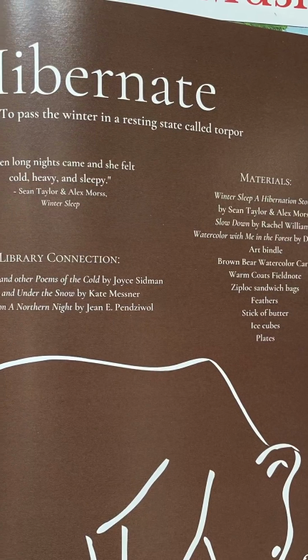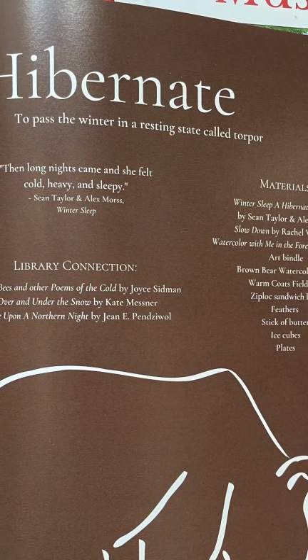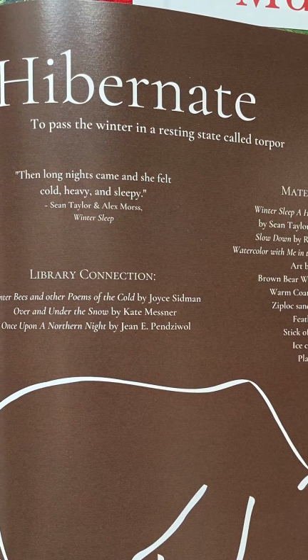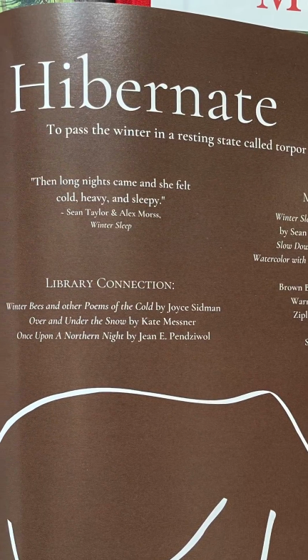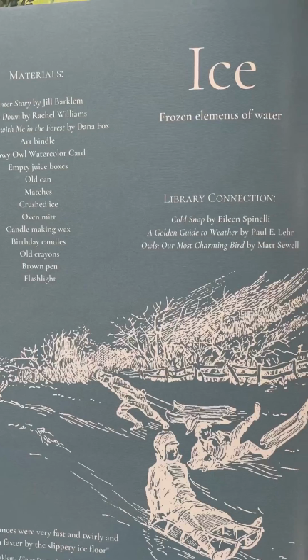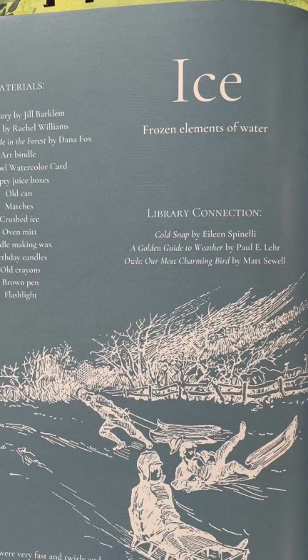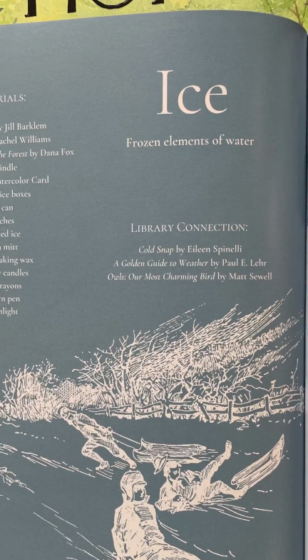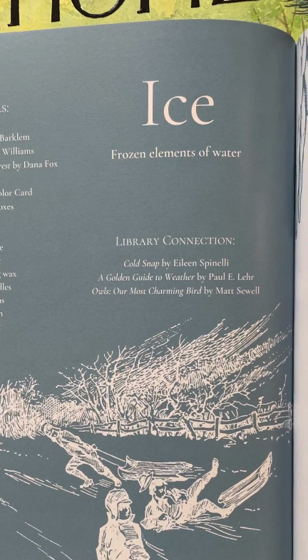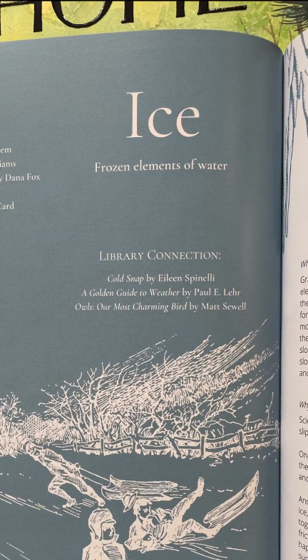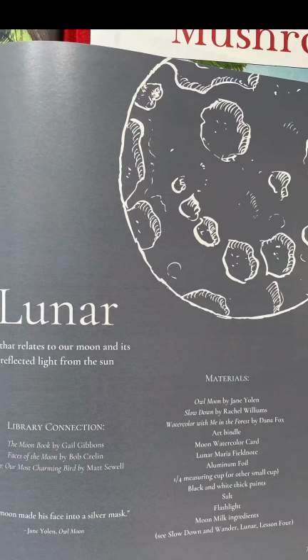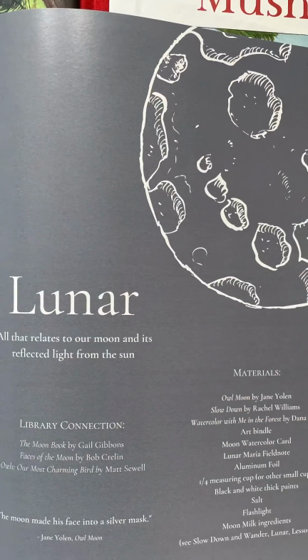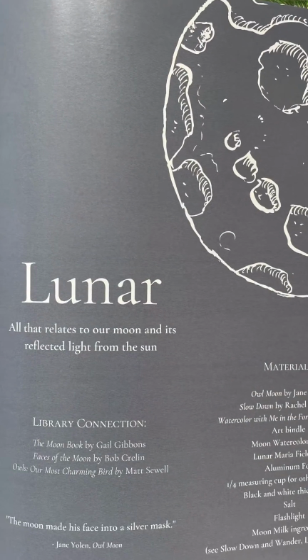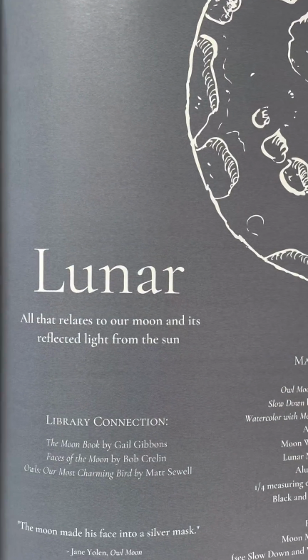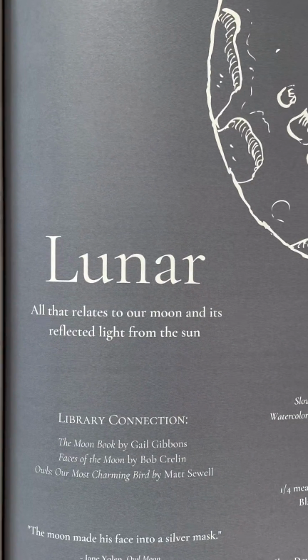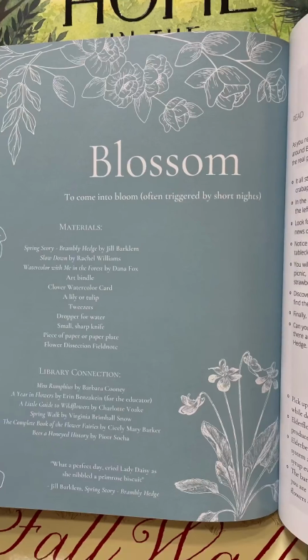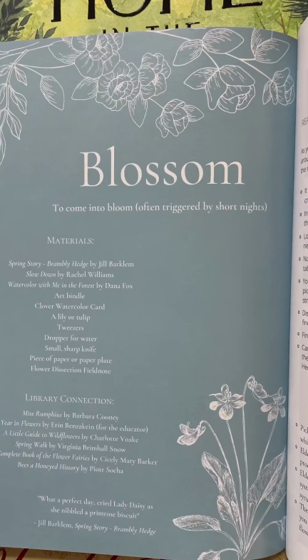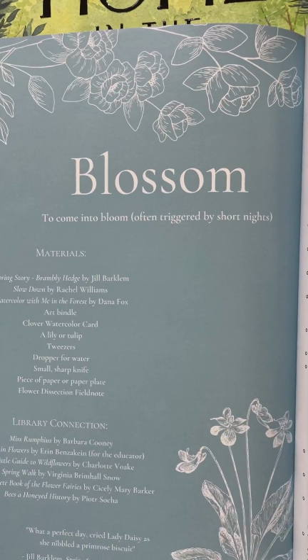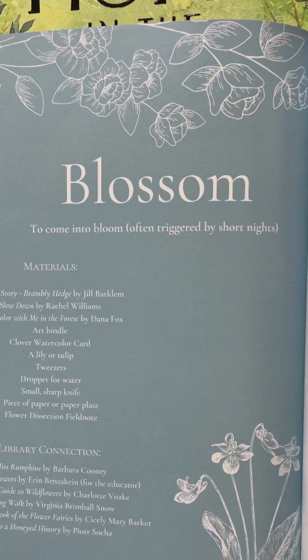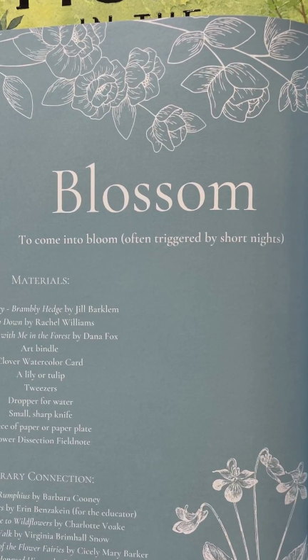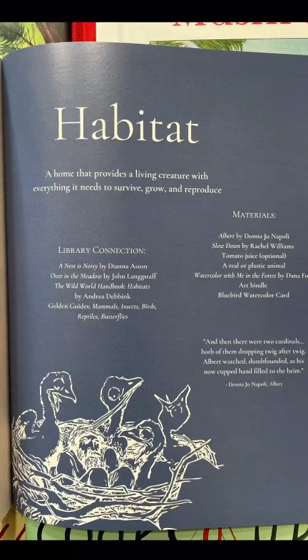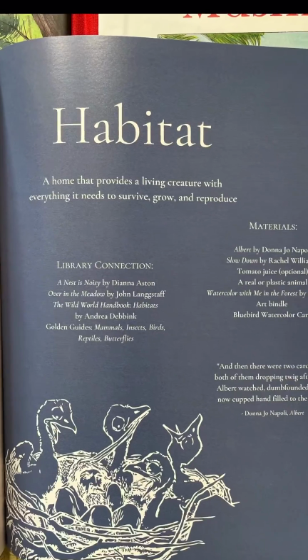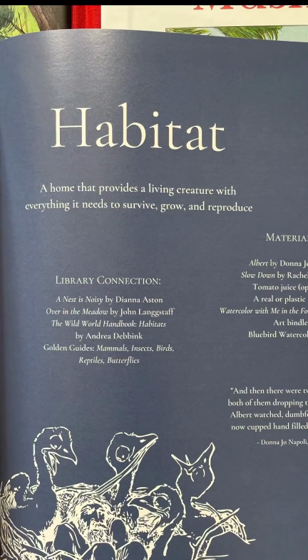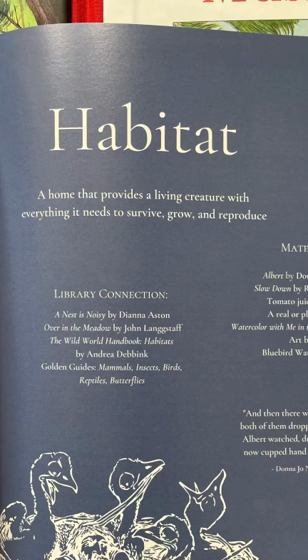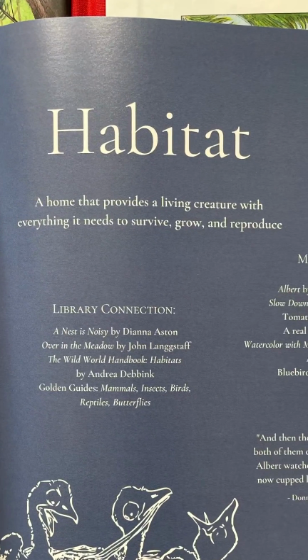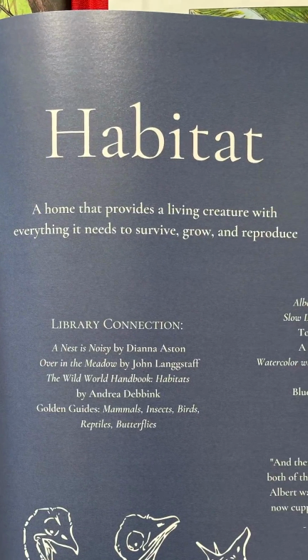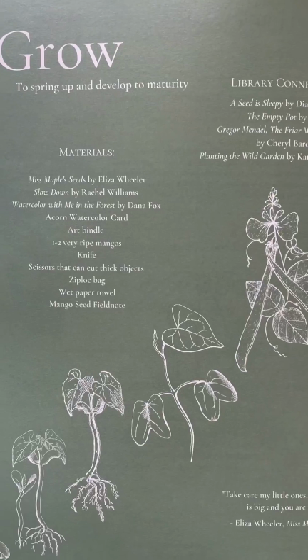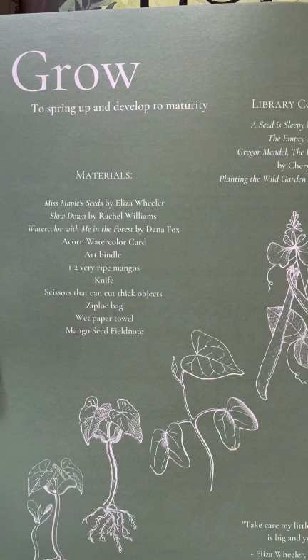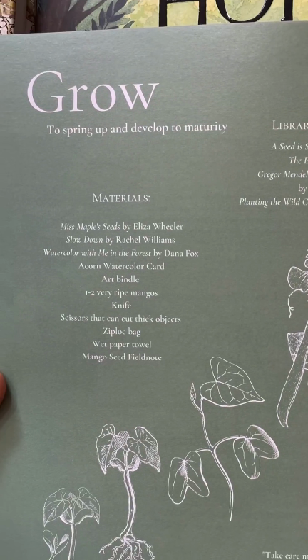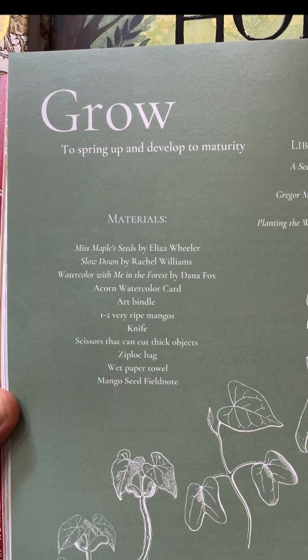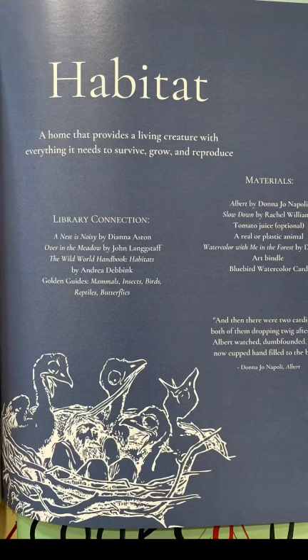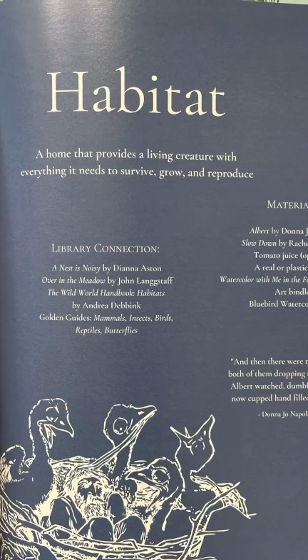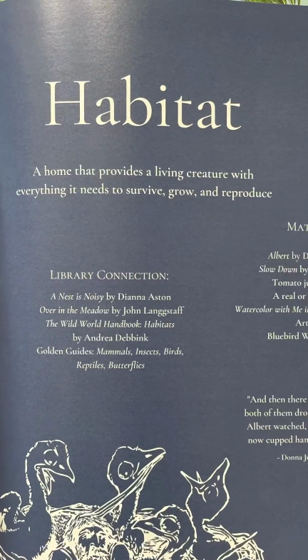Comprising a one-year study, this course covers biology, chemistry, botany, ecology, zoology, earth science, field science, watercolor art, handcrafts, music, and art history.